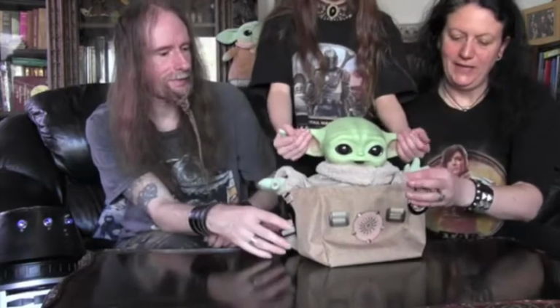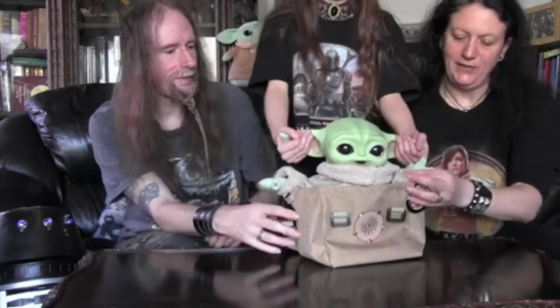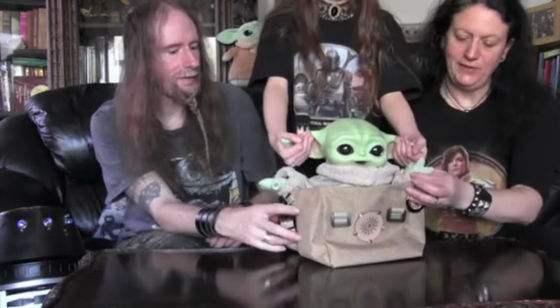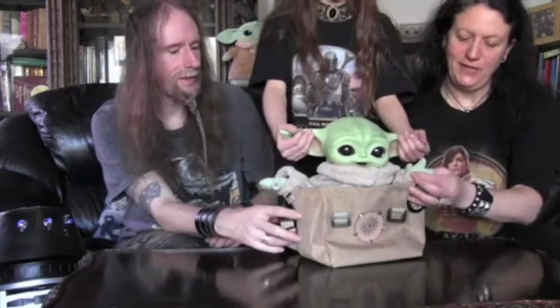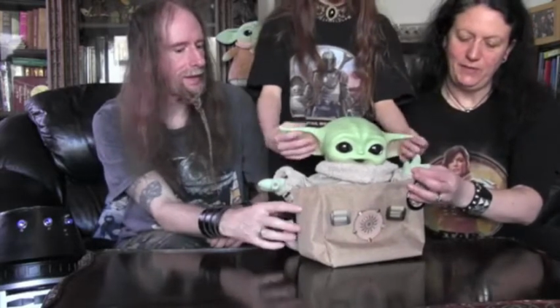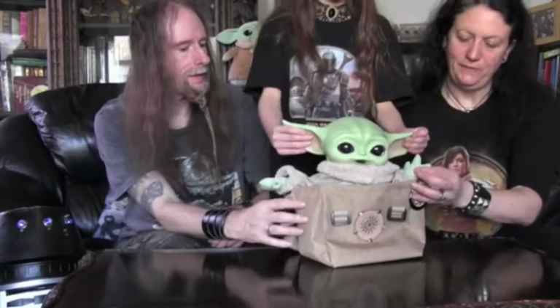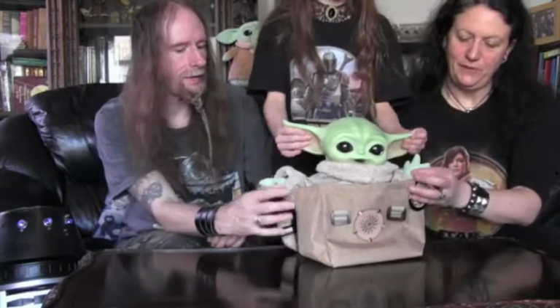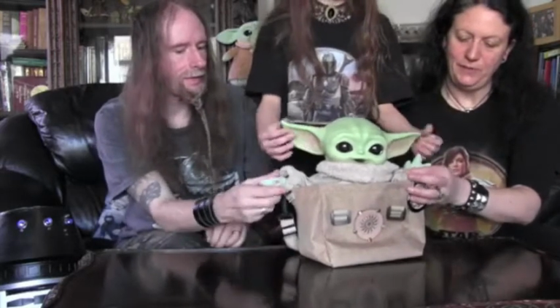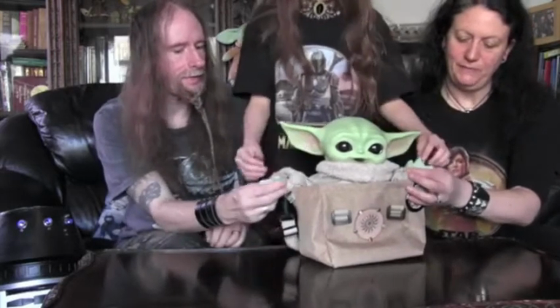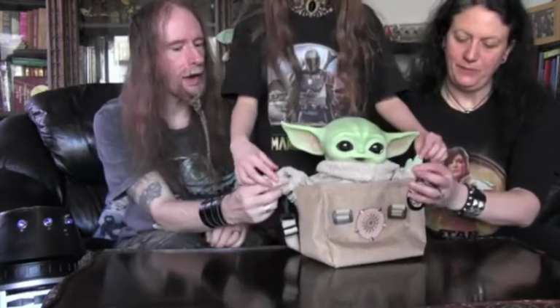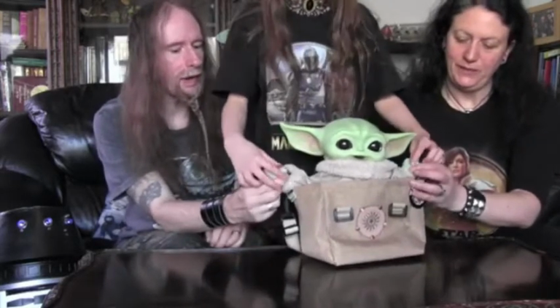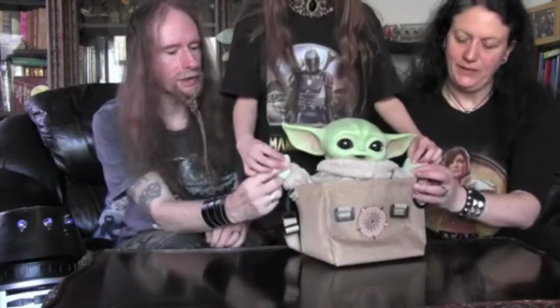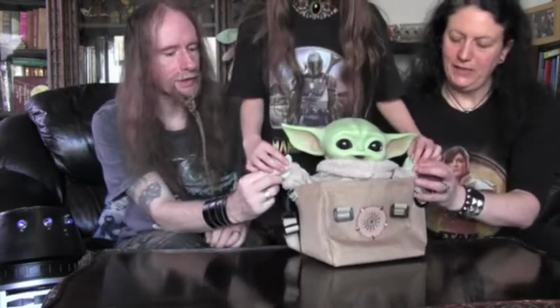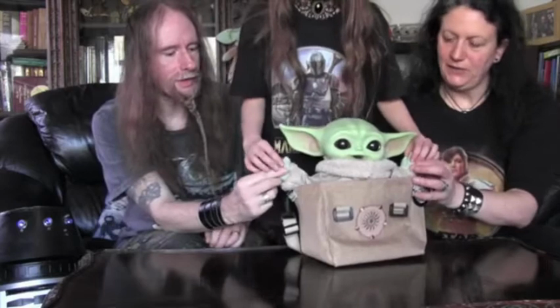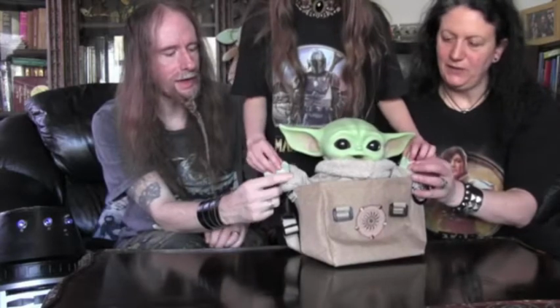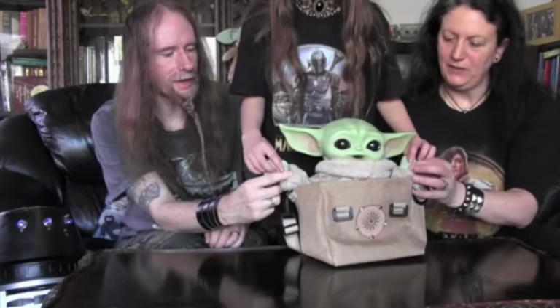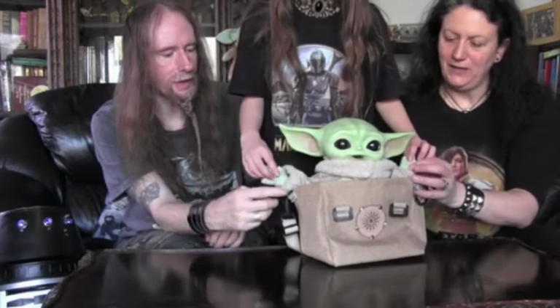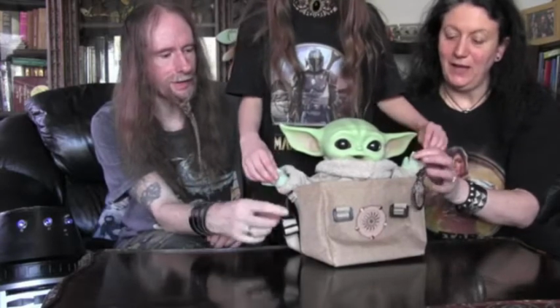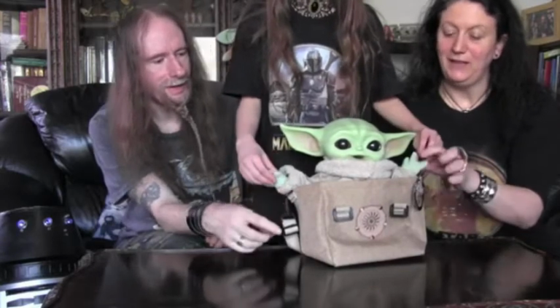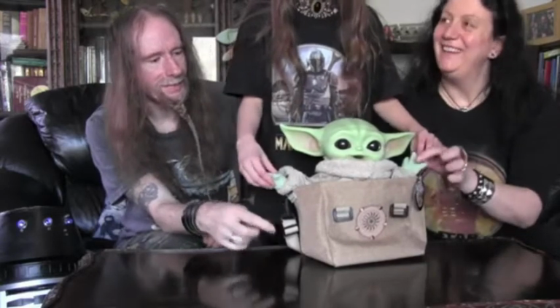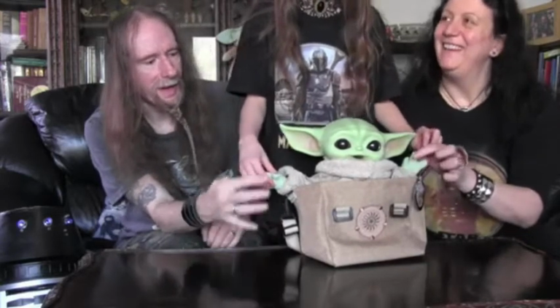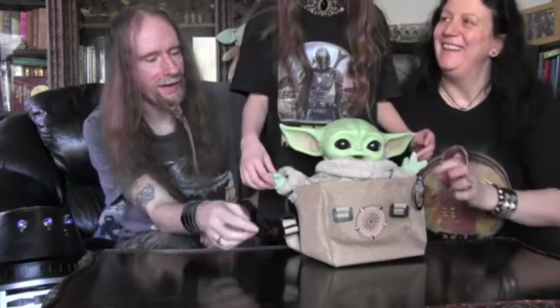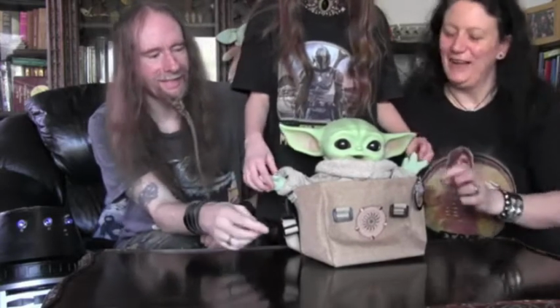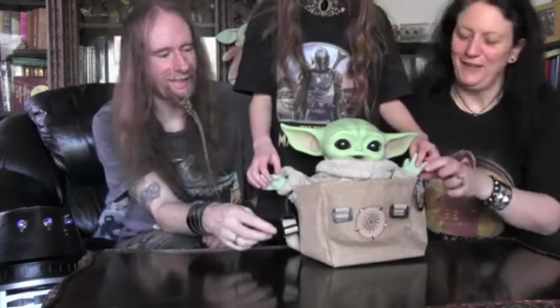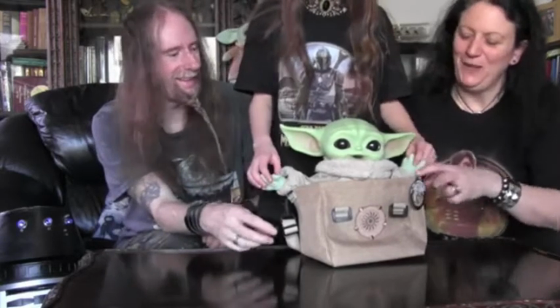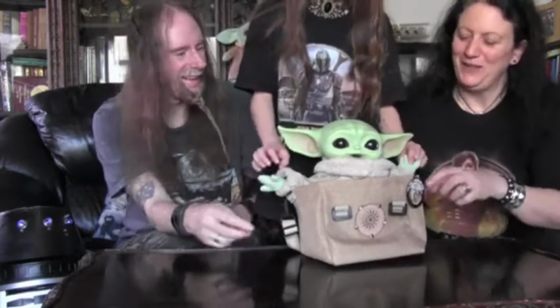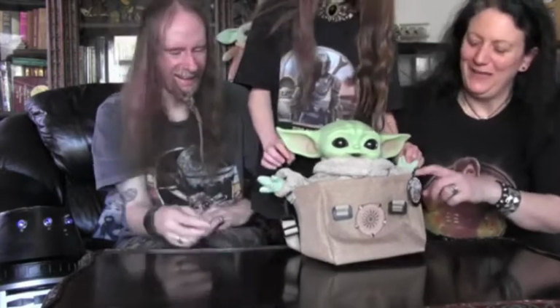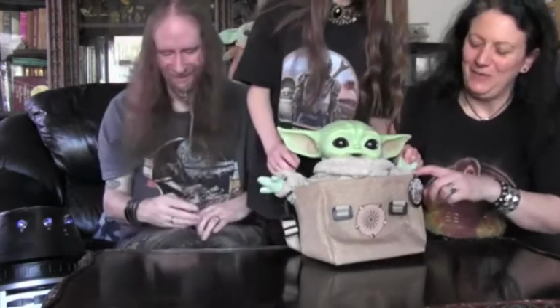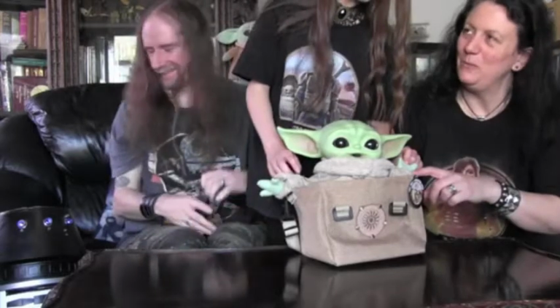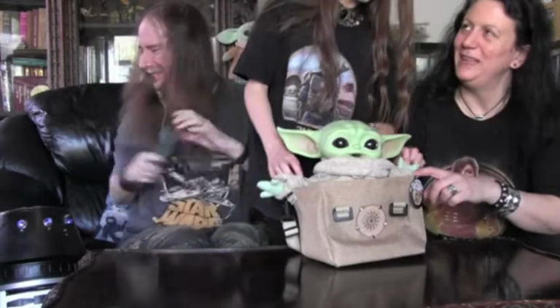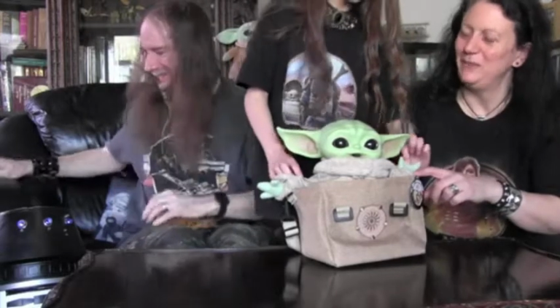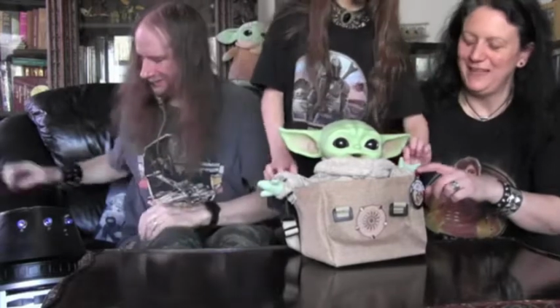And his hands are made of some kind of fabric — they are plush, and his feet are plush too. I found out how to make him talk.